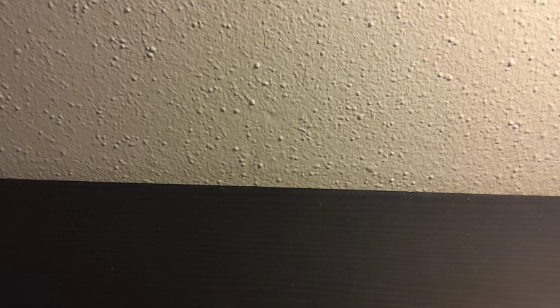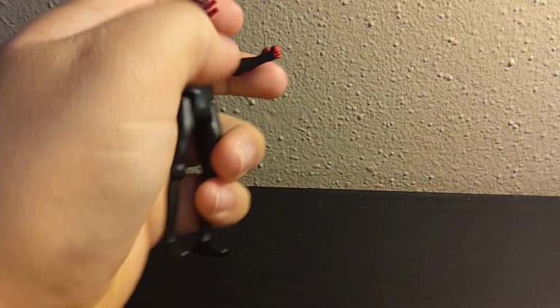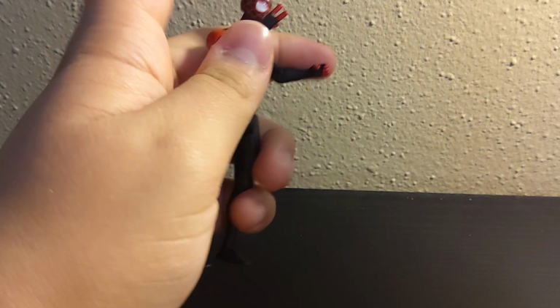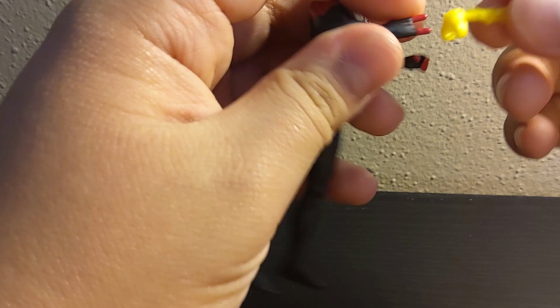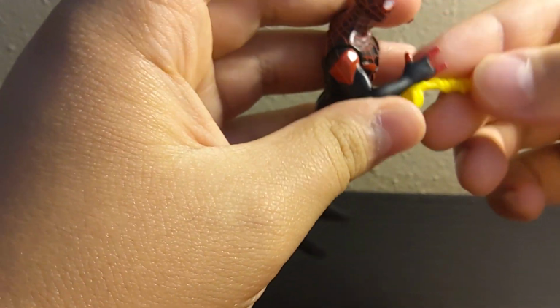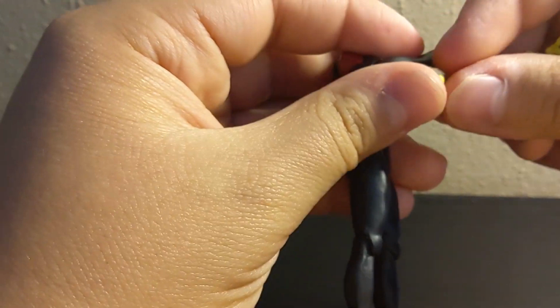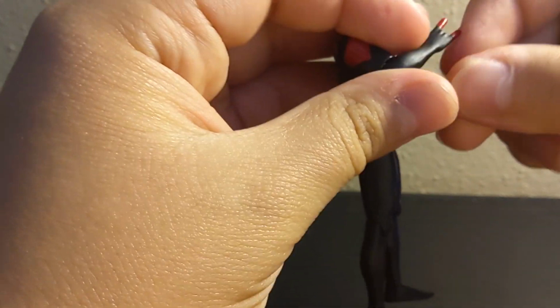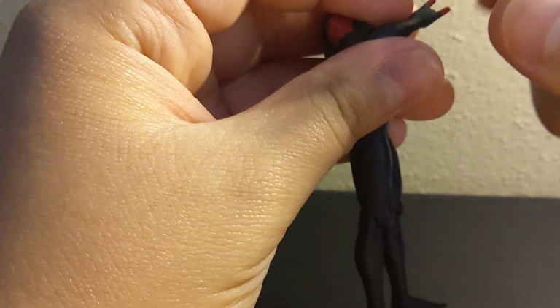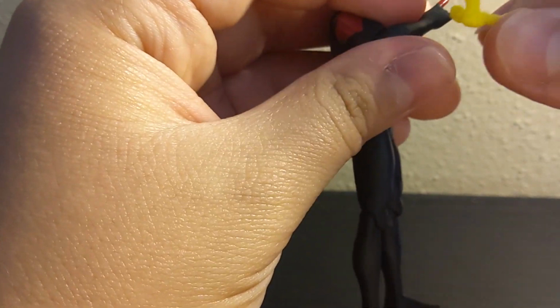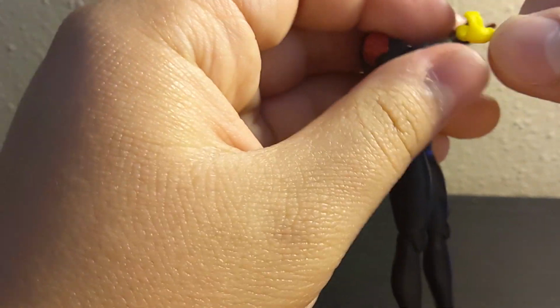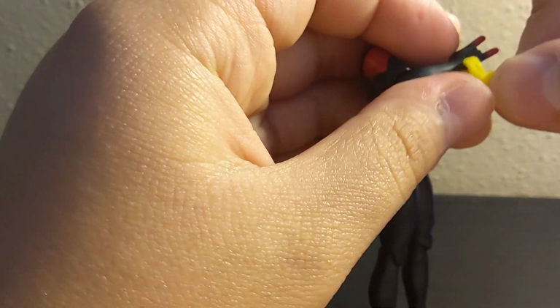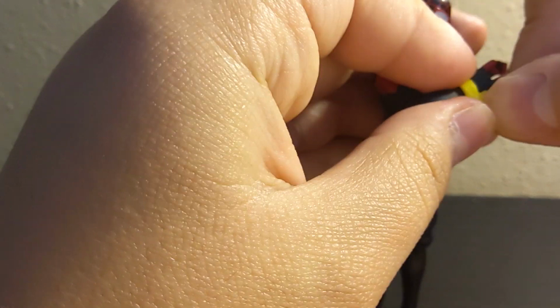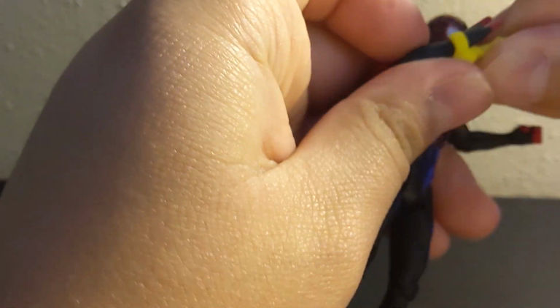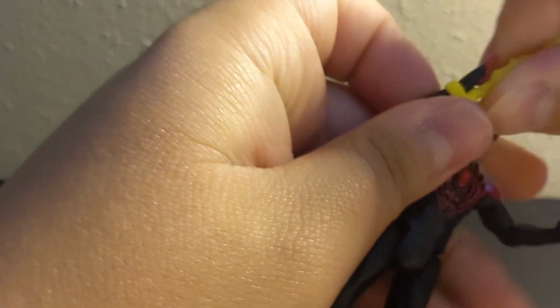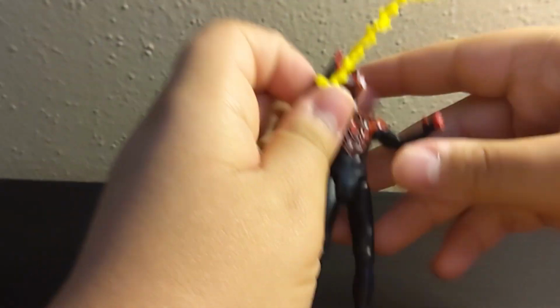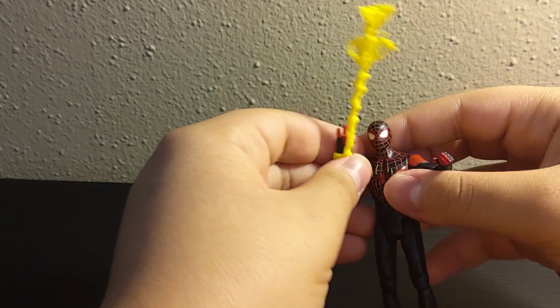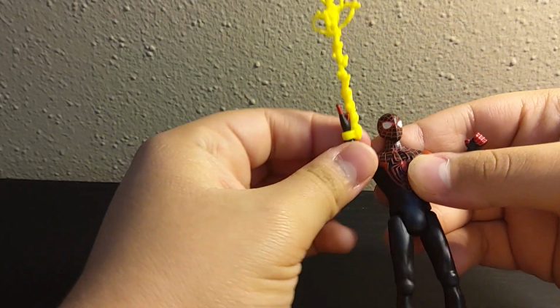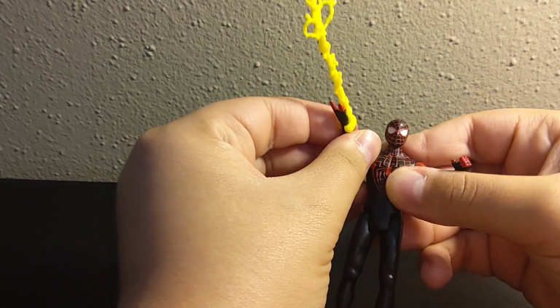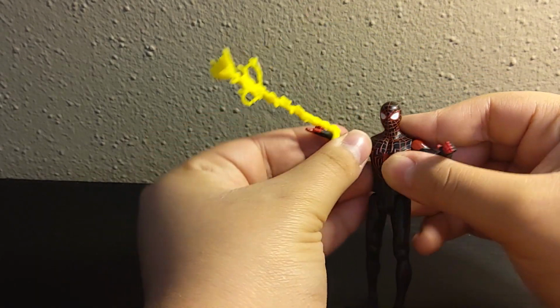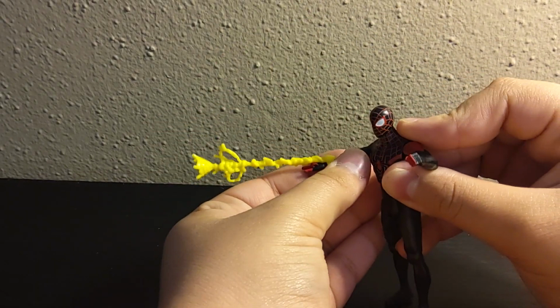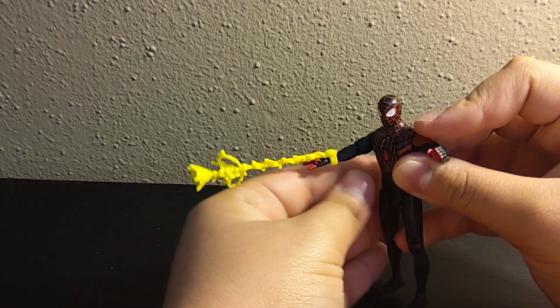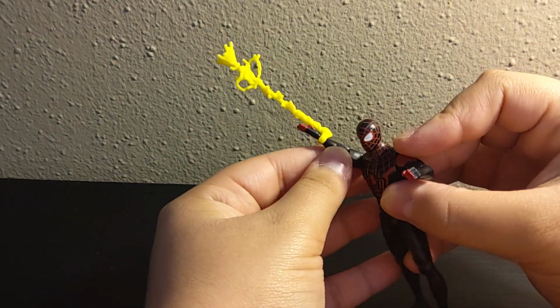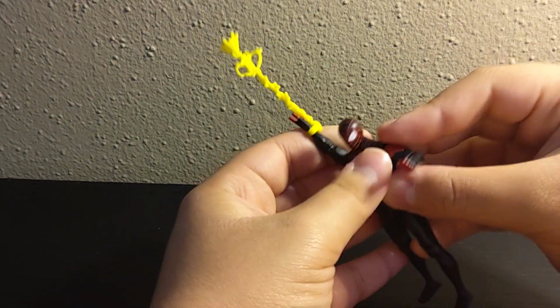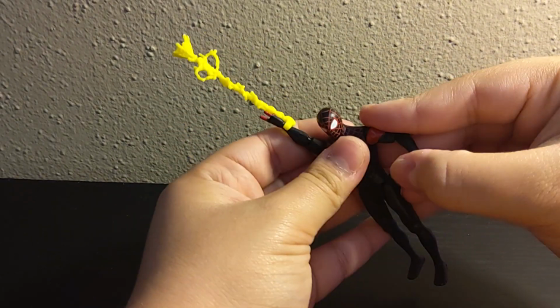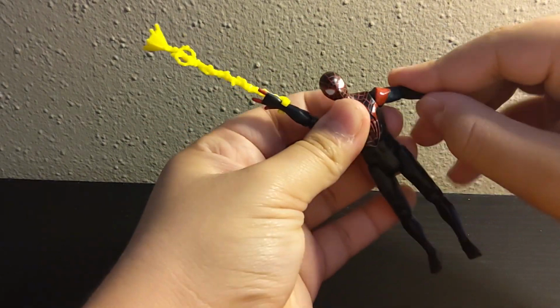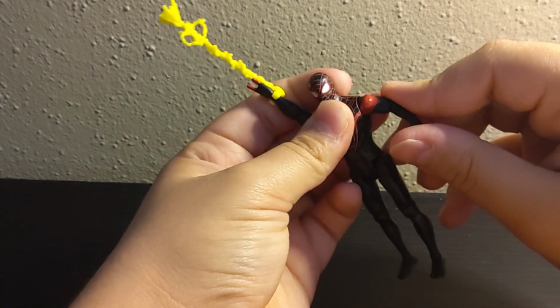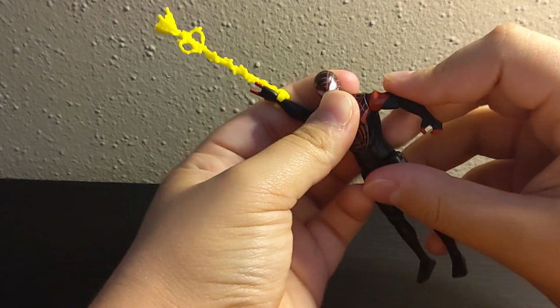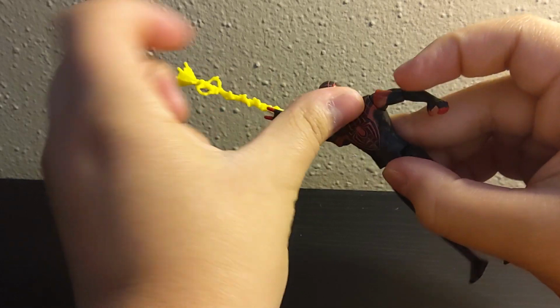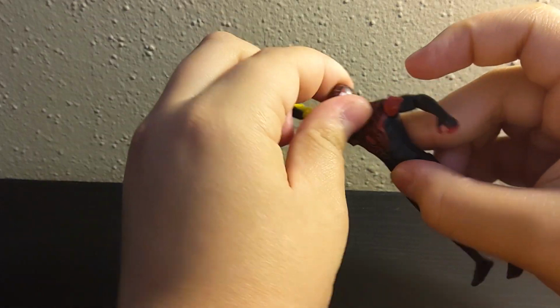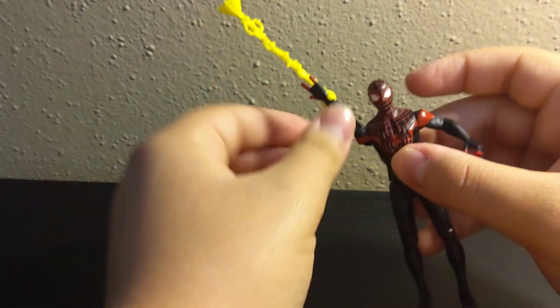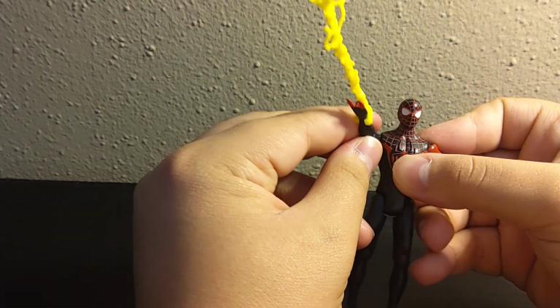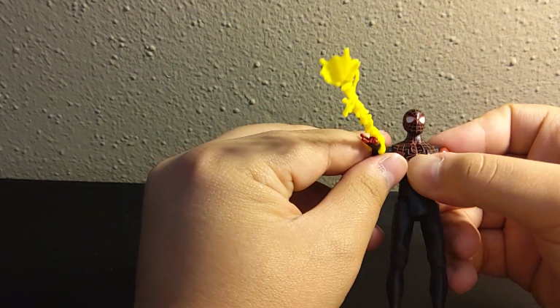I think it's just the same one as the regular Spider-Man. I usually slot it here because this is where the wrist is thinnest, and I just slide it over. And now you have Spider-Man swinging through the city, or electrifying his enemies.